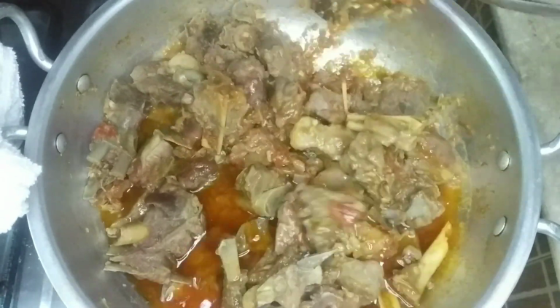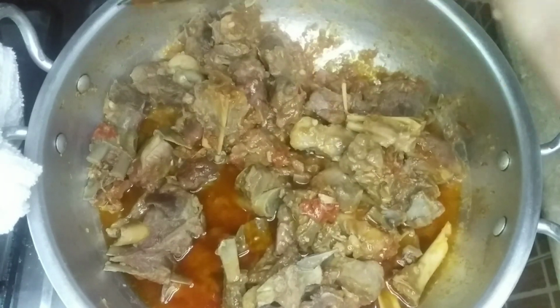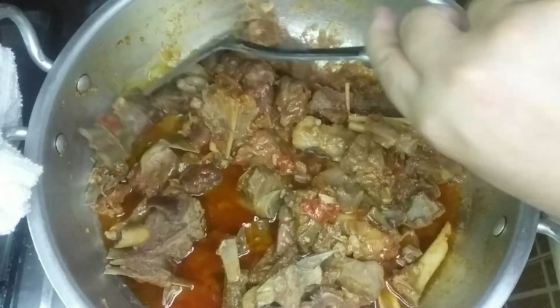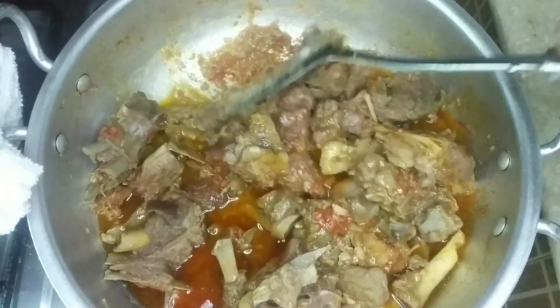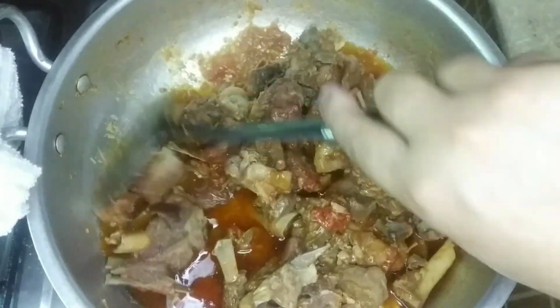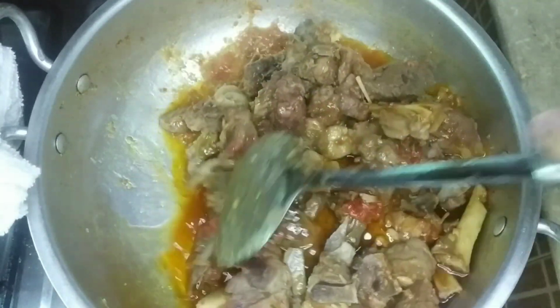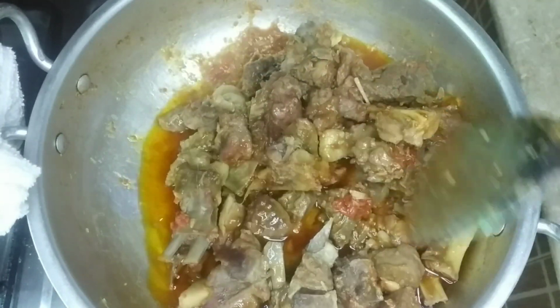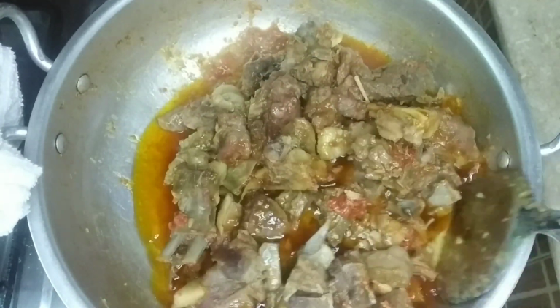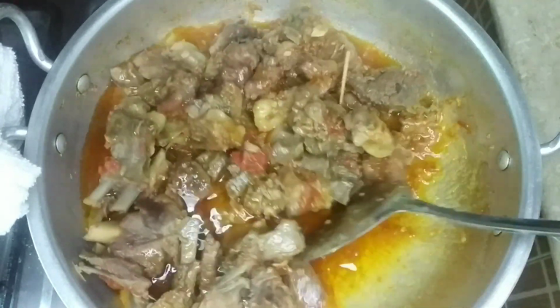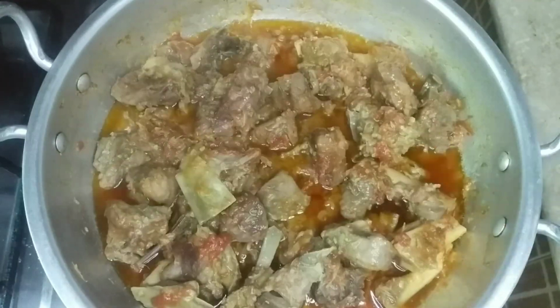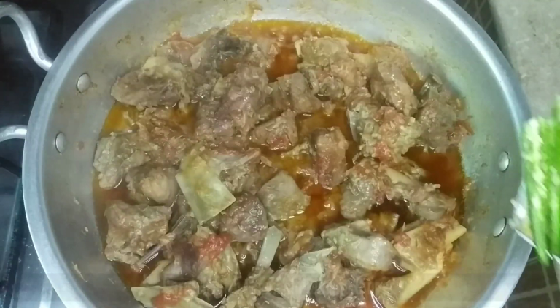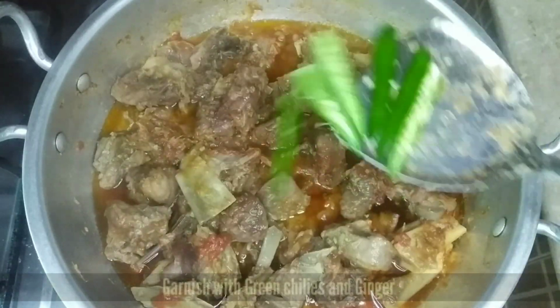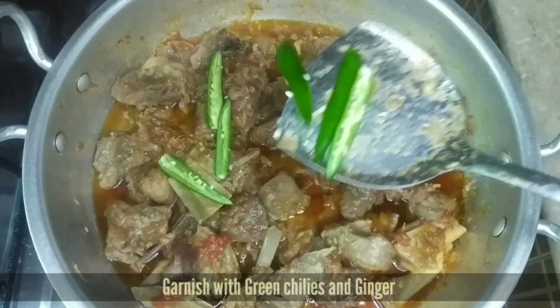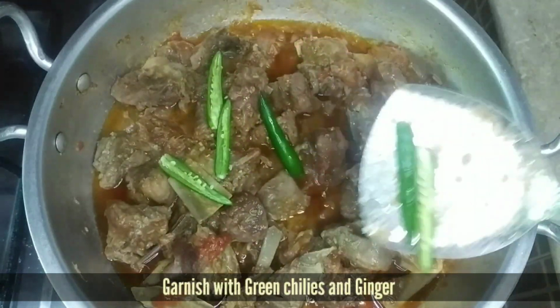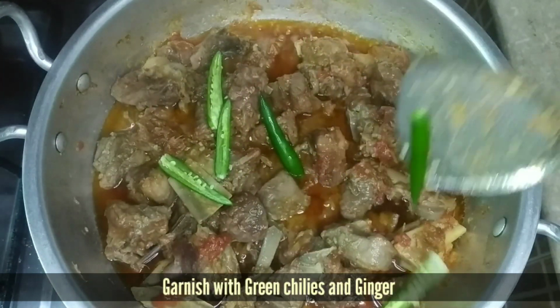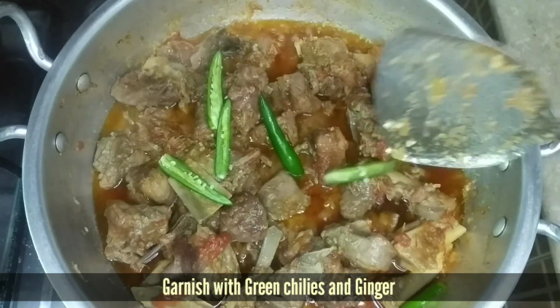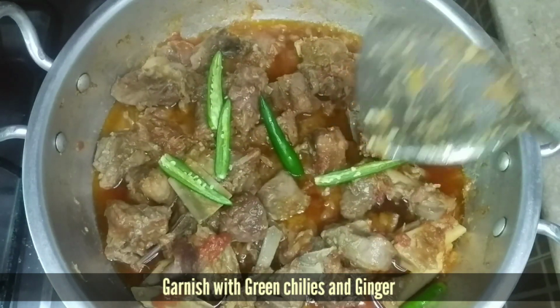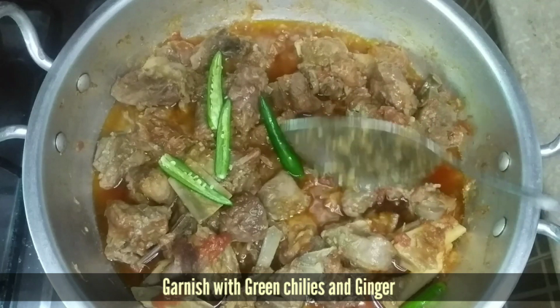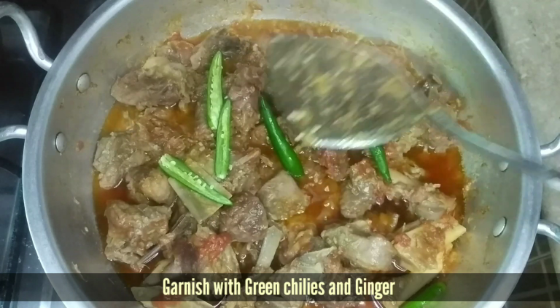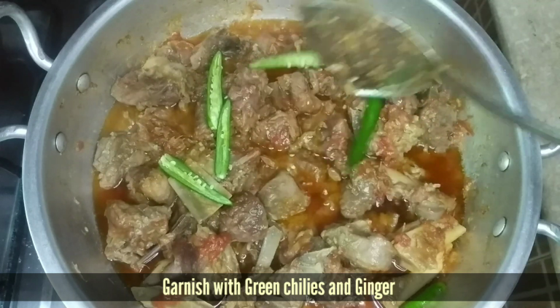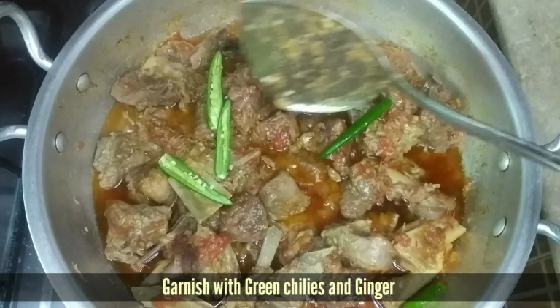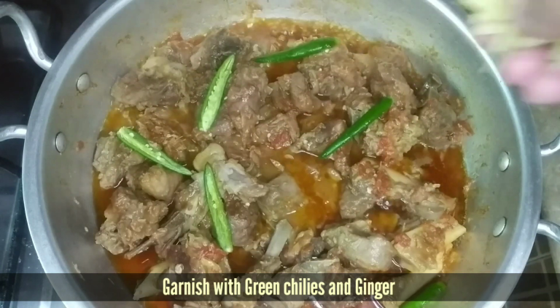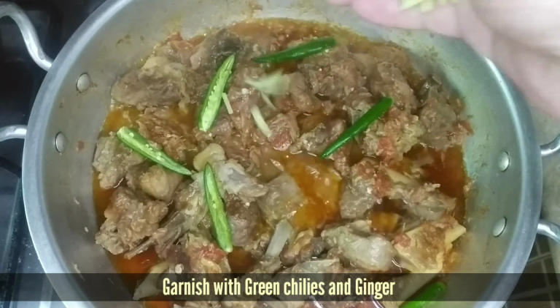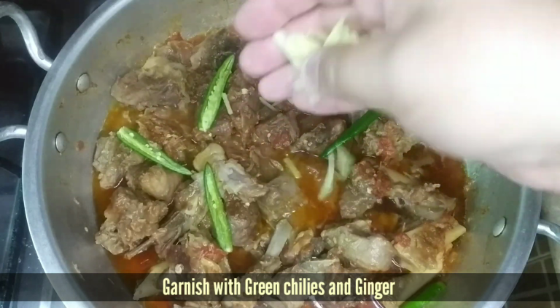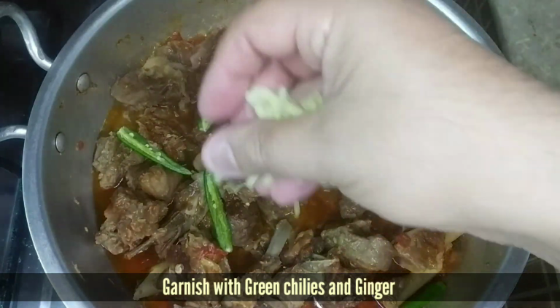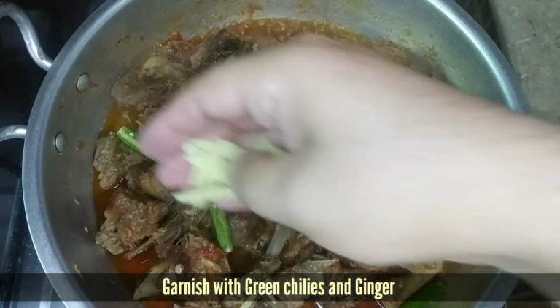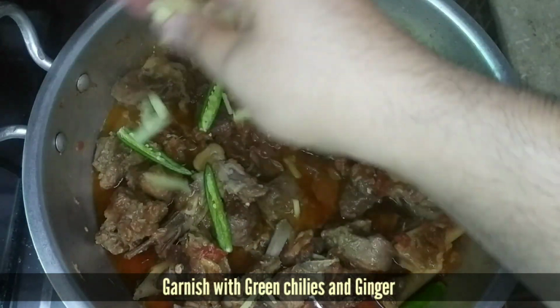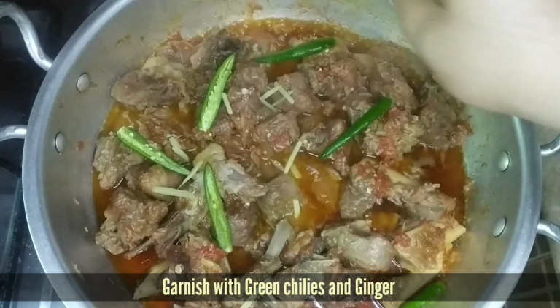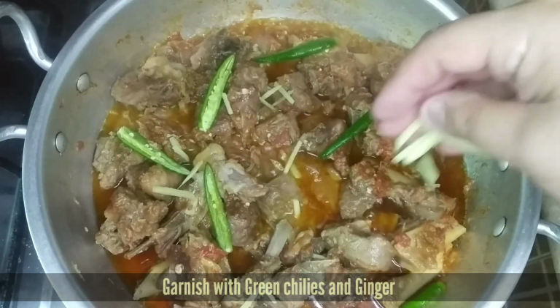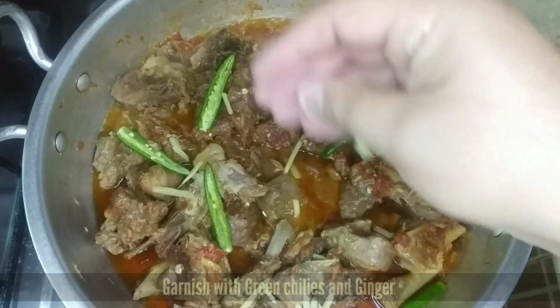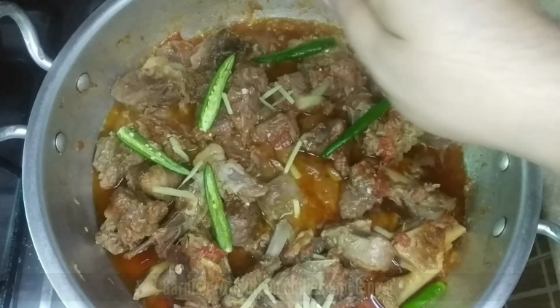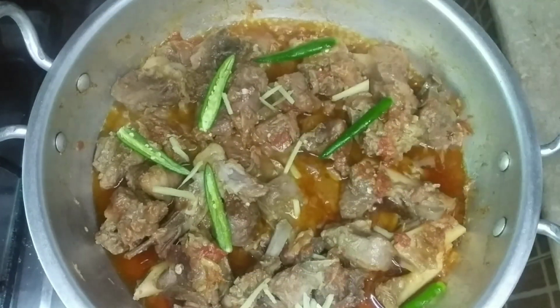After this process, you will garnish it with green chilli and julienned ginger. Enjoy it!